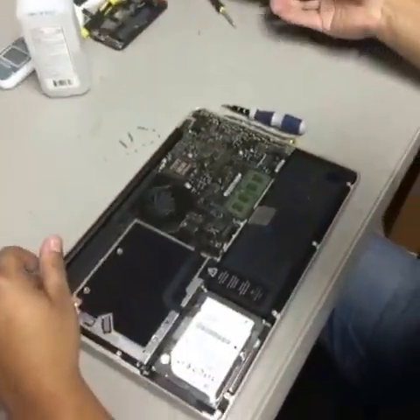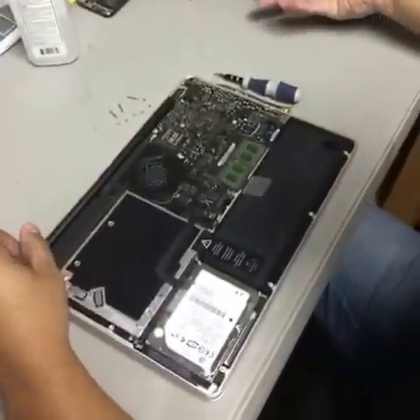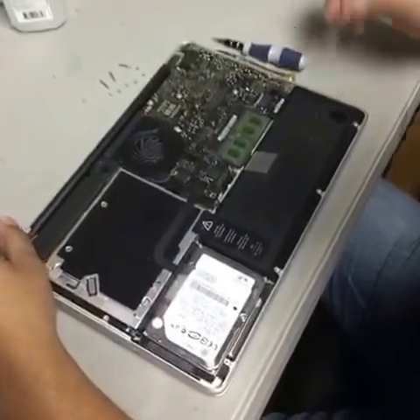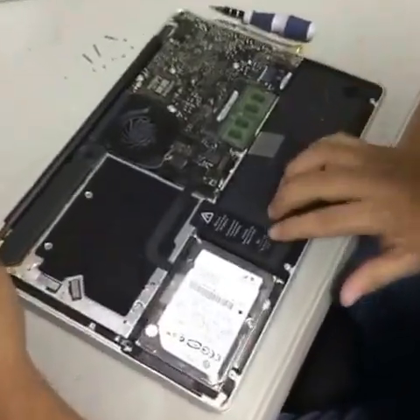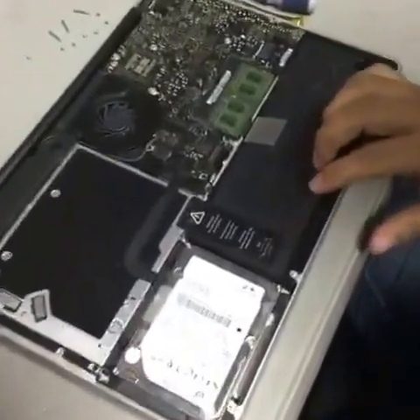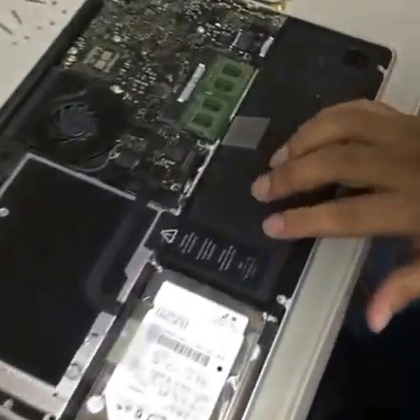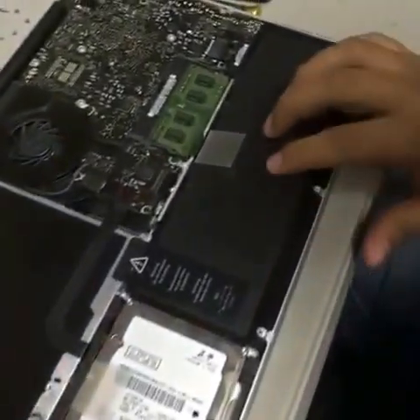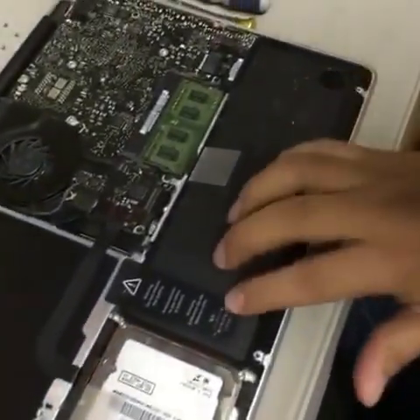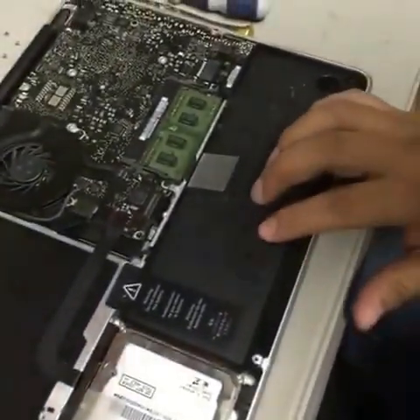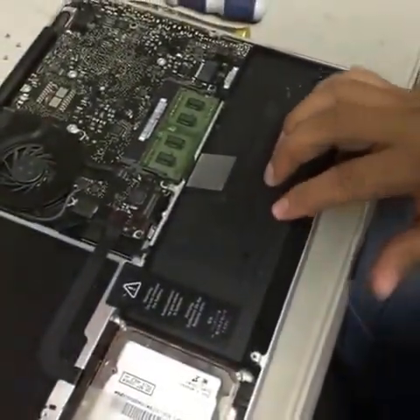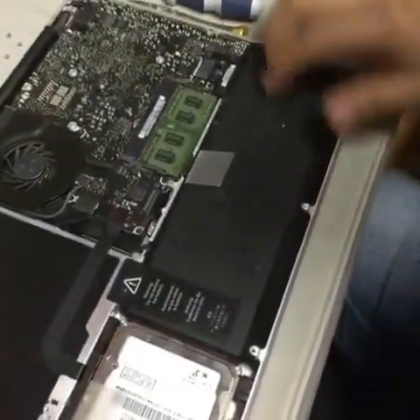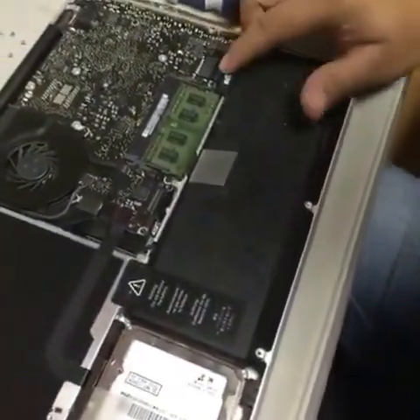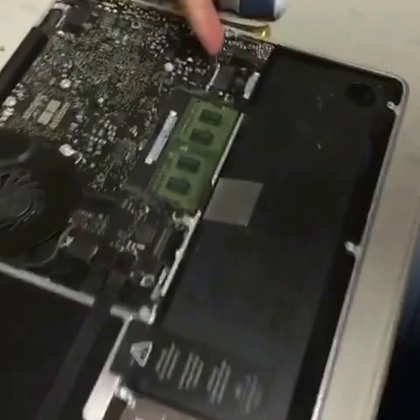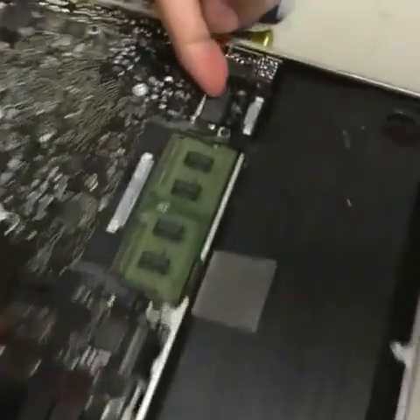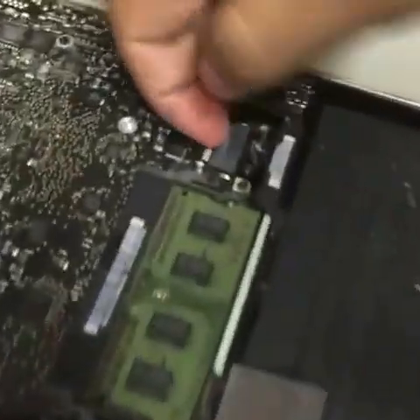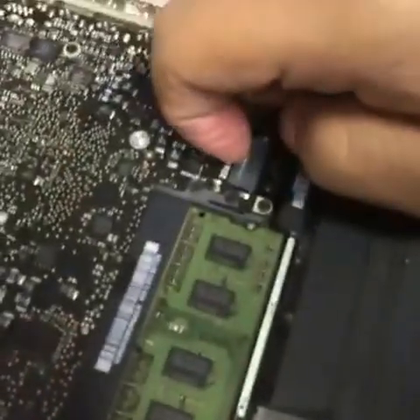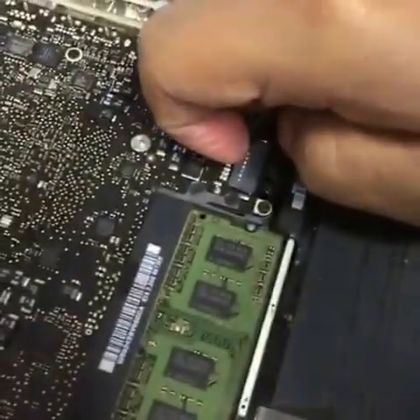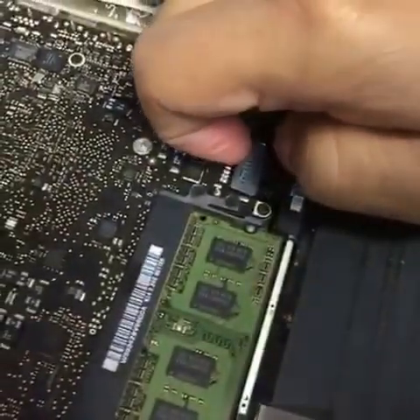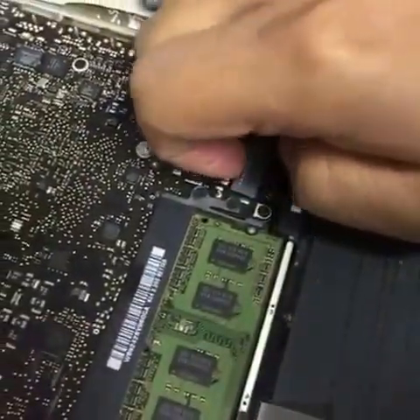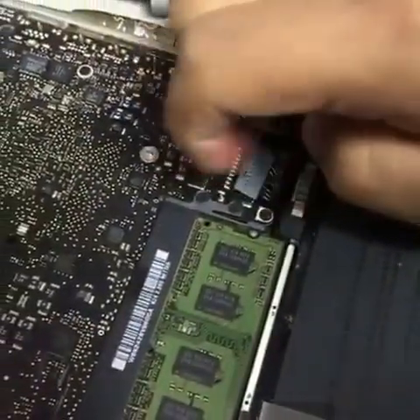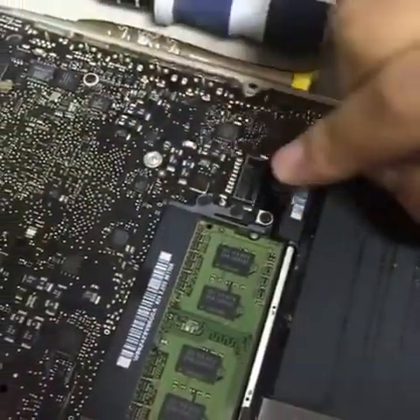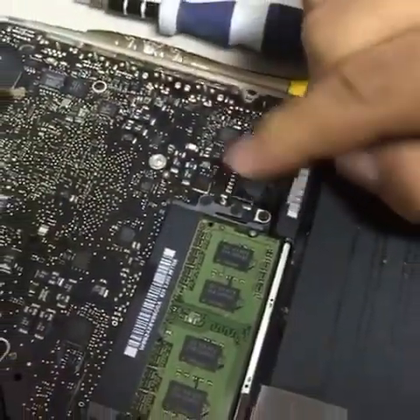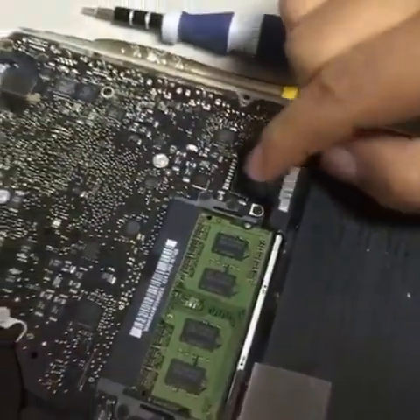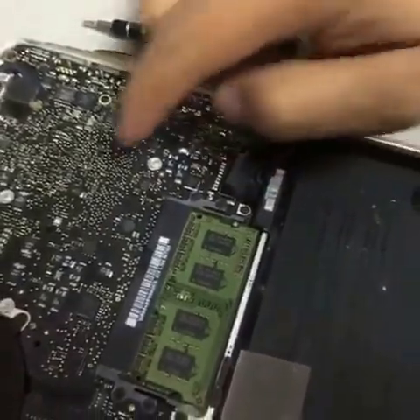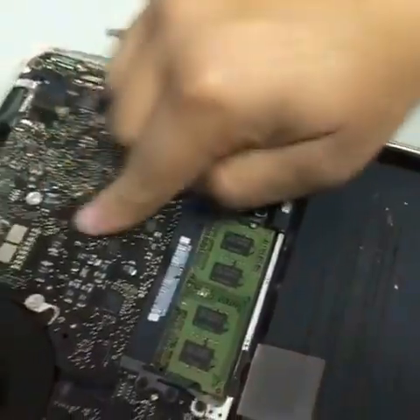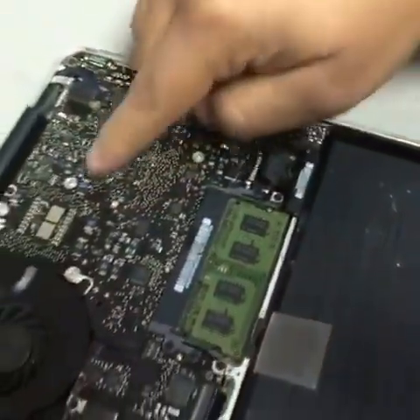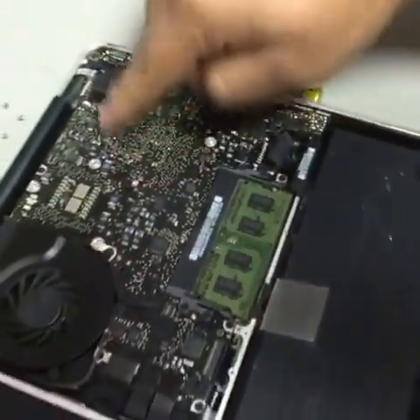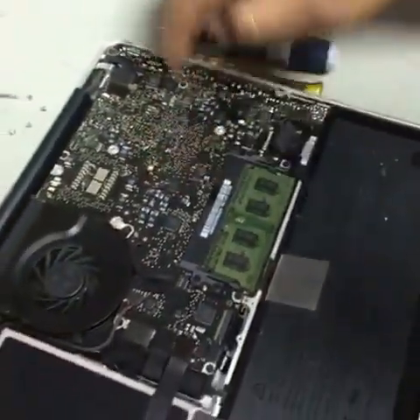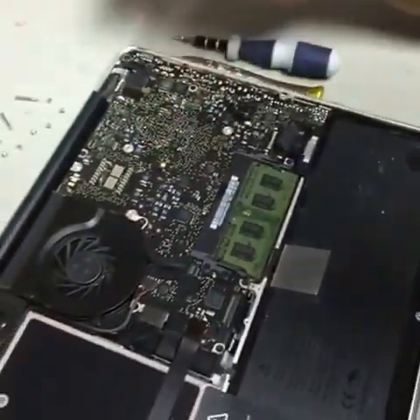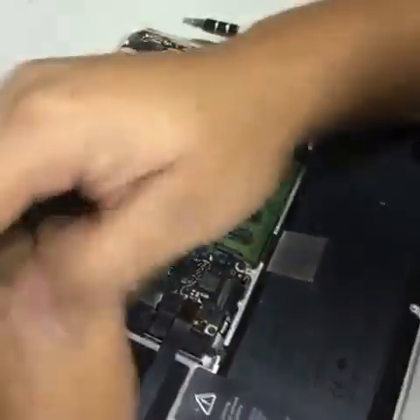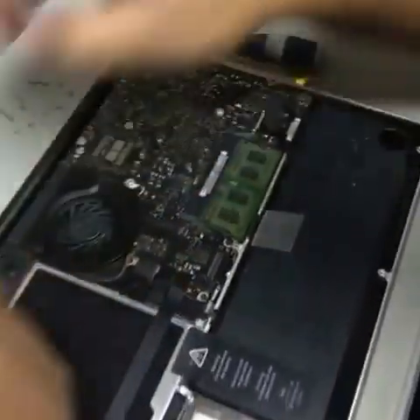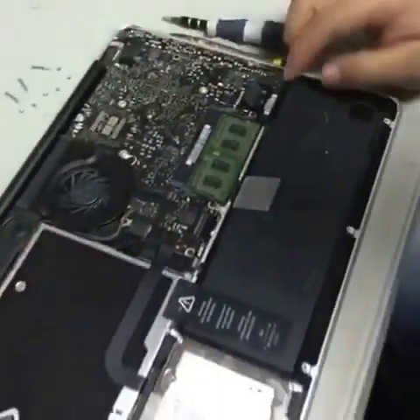Right now the mousepad track is under the battery, so we've got to remove the battery. First of all, you've got to disconnect the battery right here. Disconnect it because if not, you can create a shortage on the board.